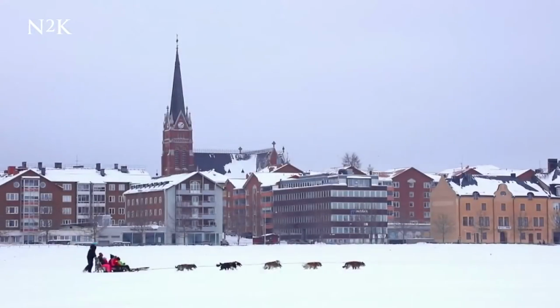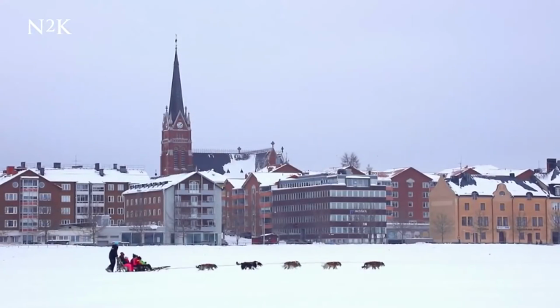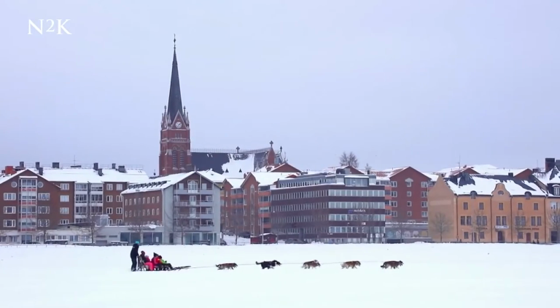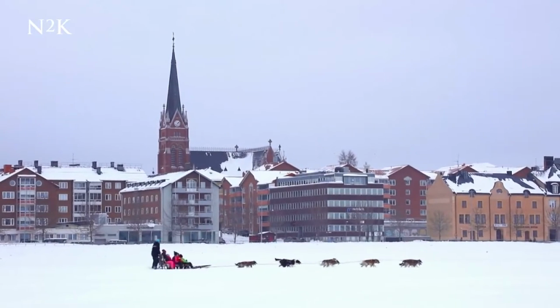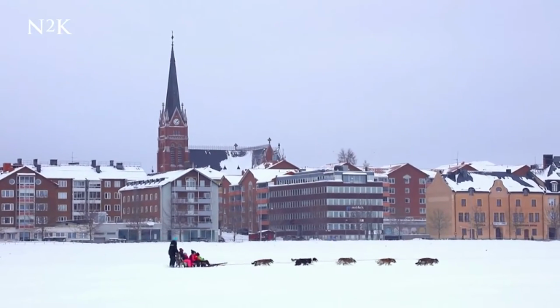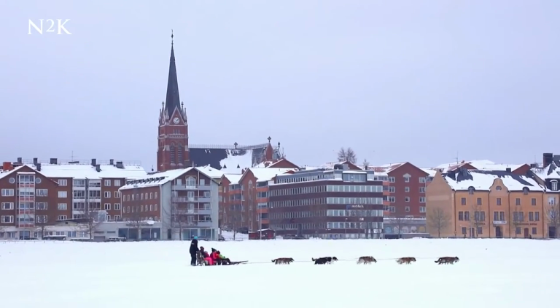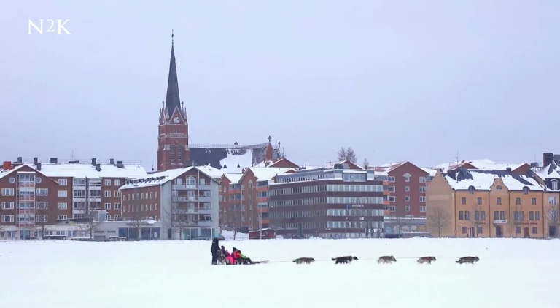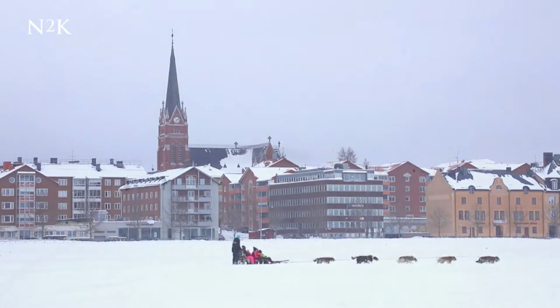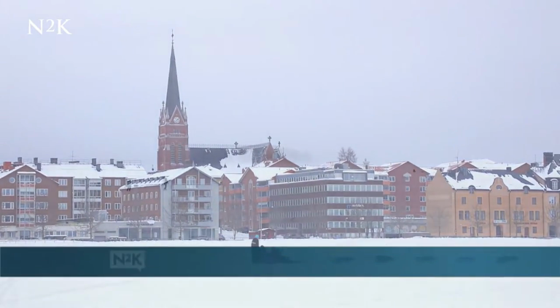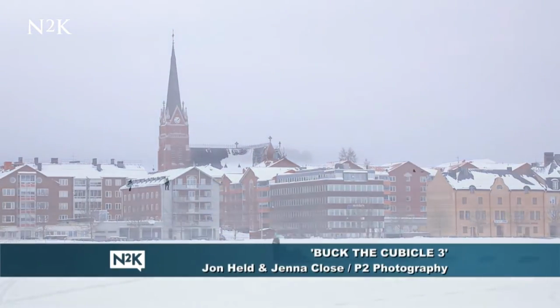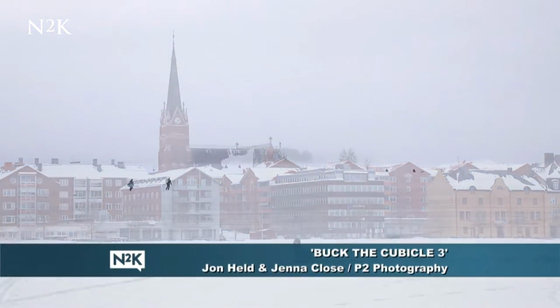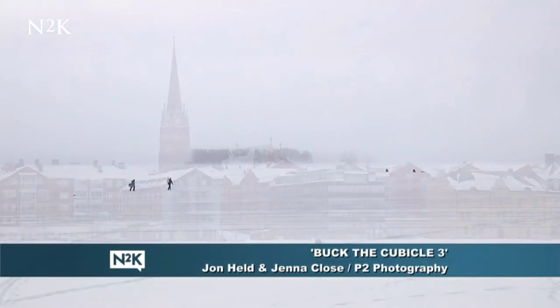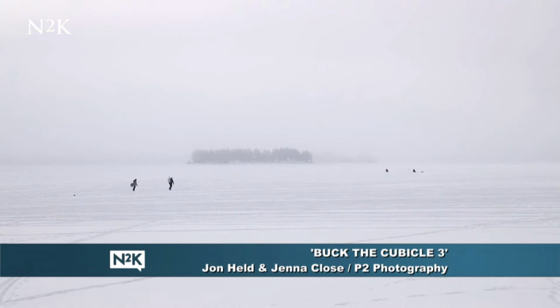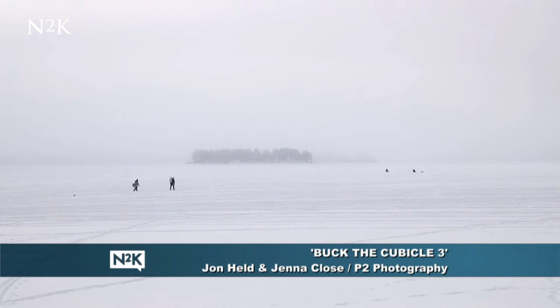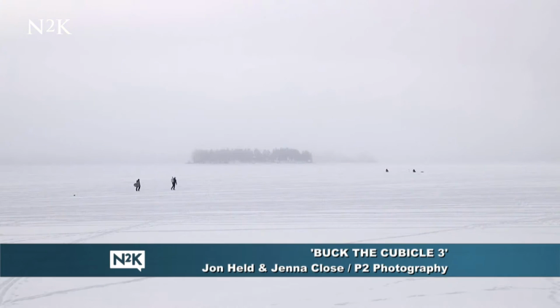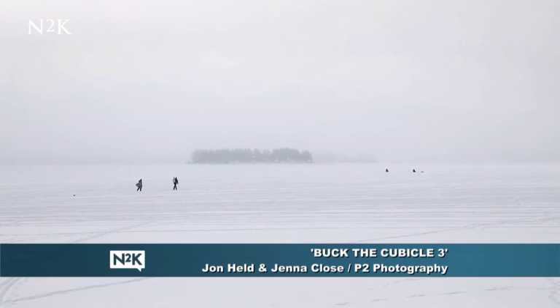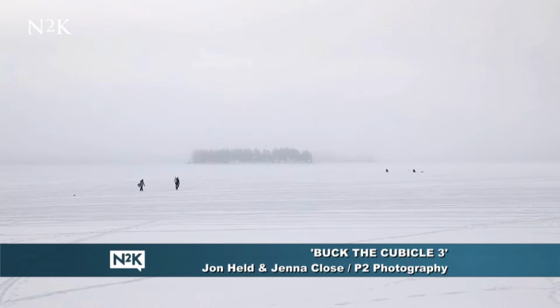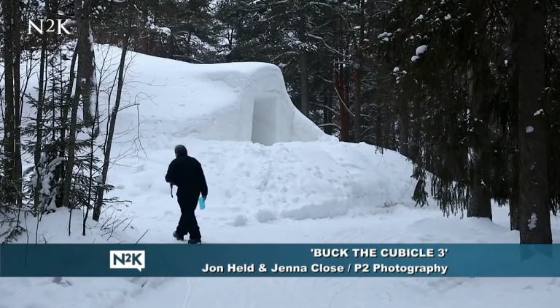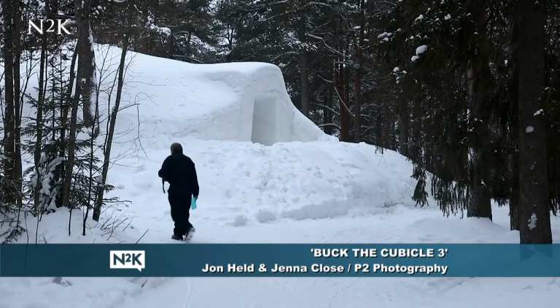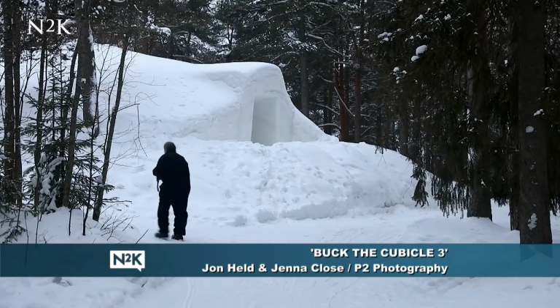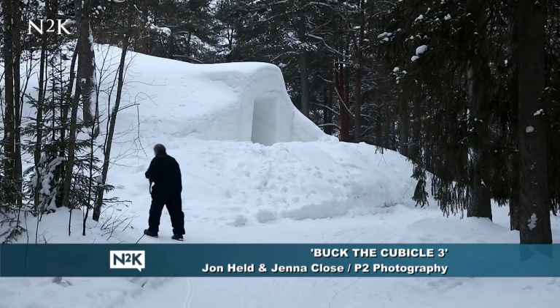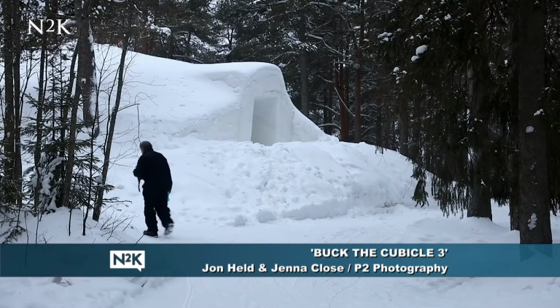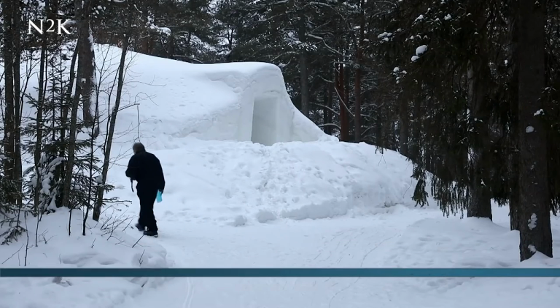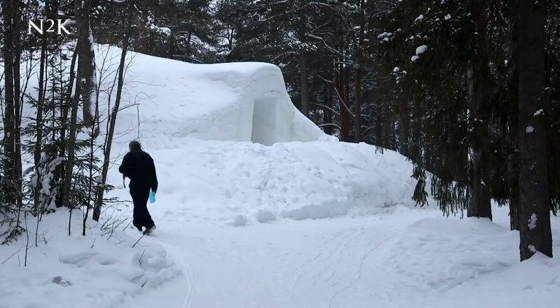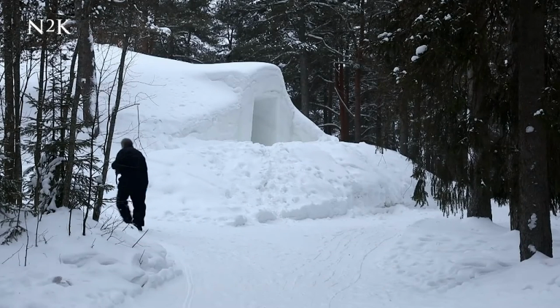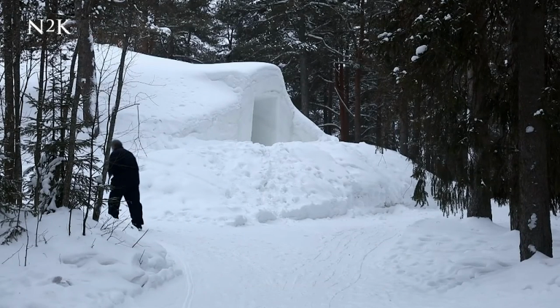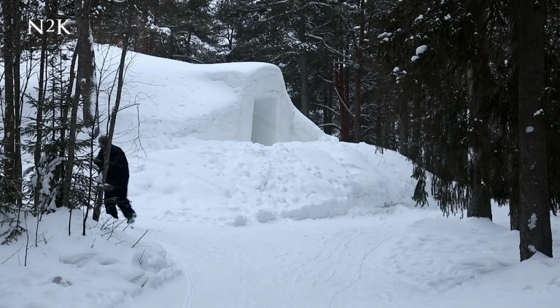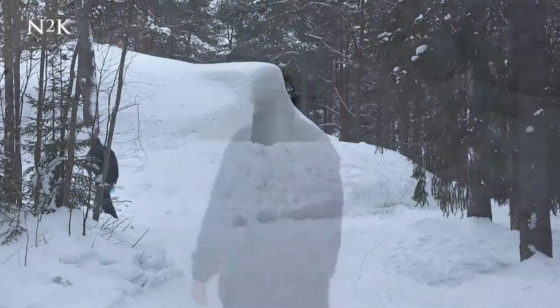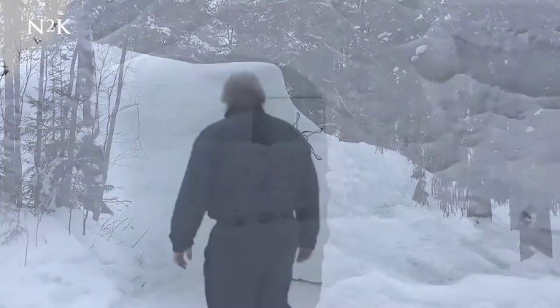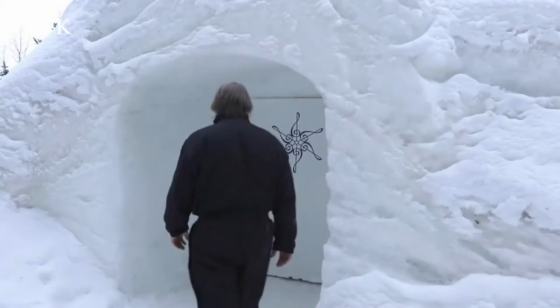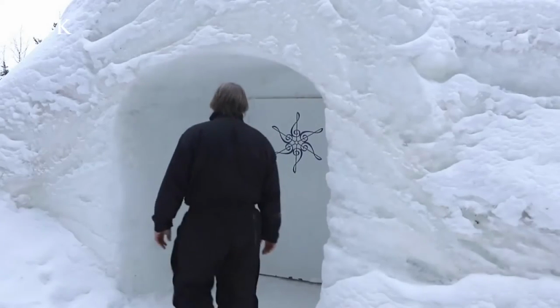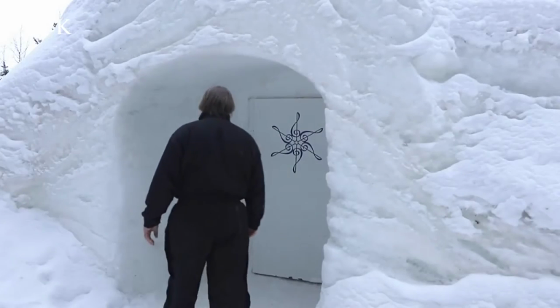We start with a chilling way to make music. Sculptor Tim Linhart meticulously builds instruments in a rather unusual way — by using ice.